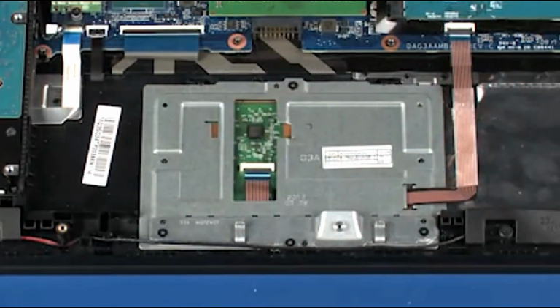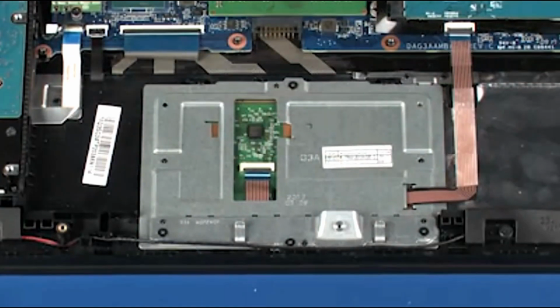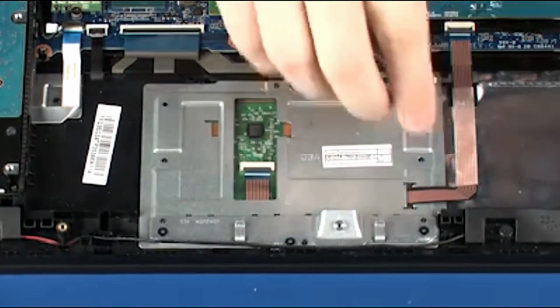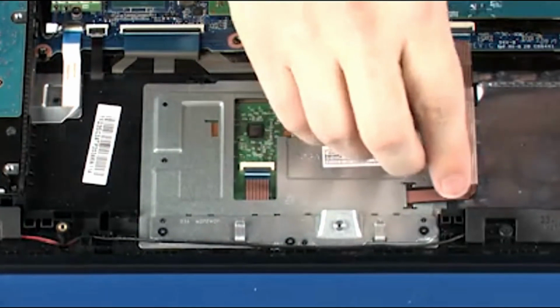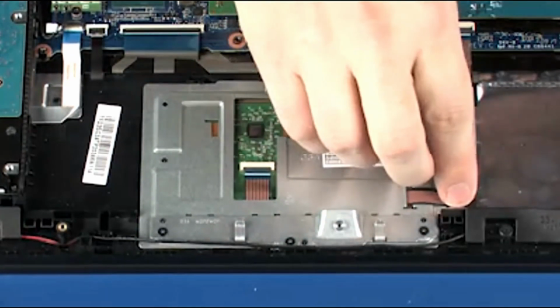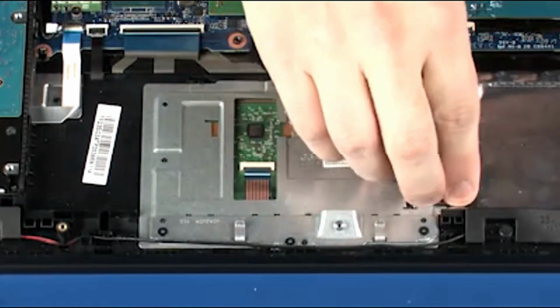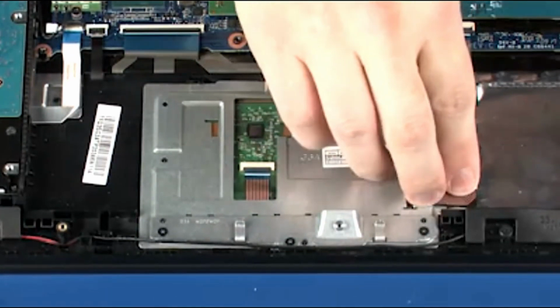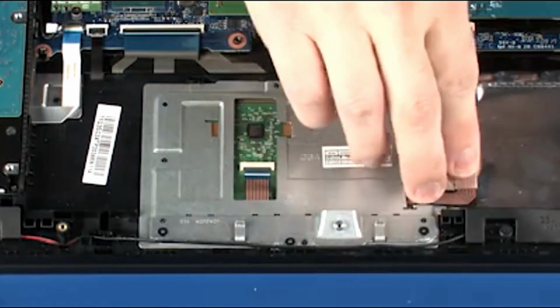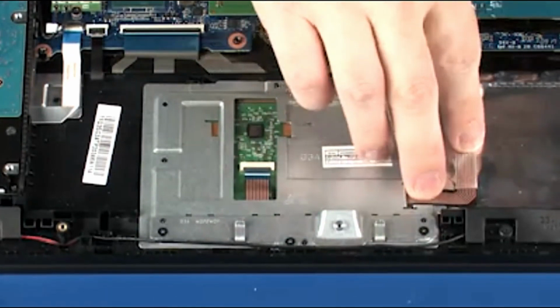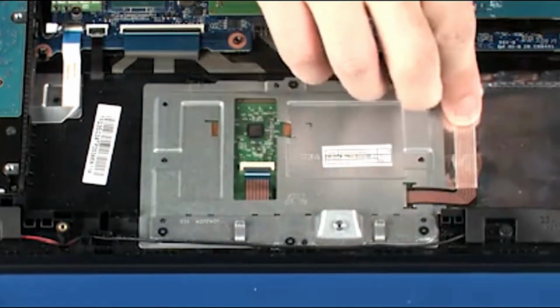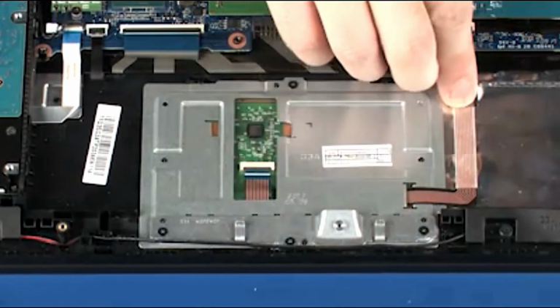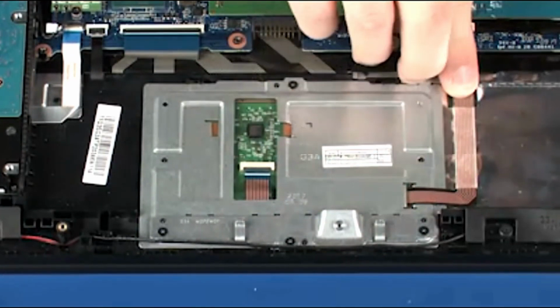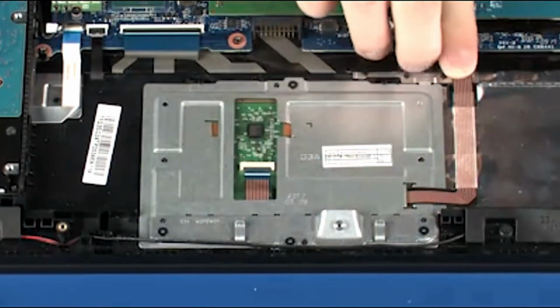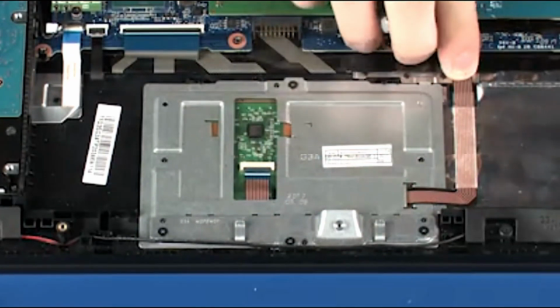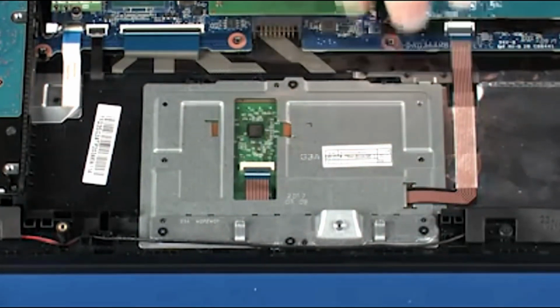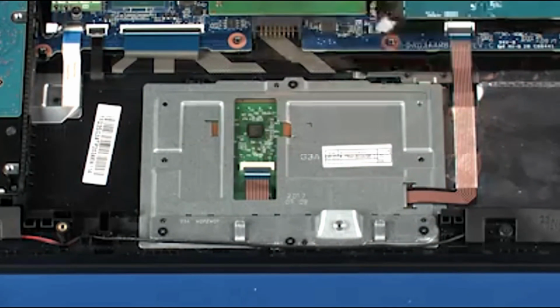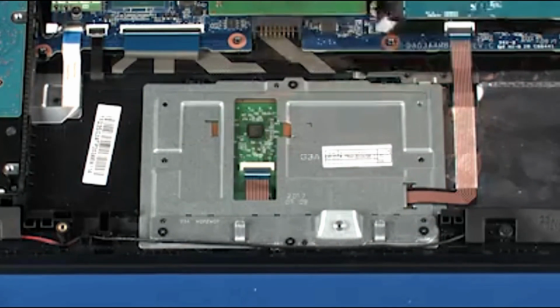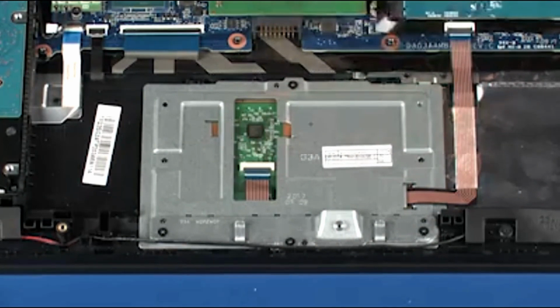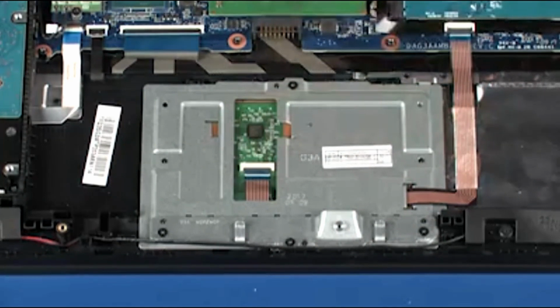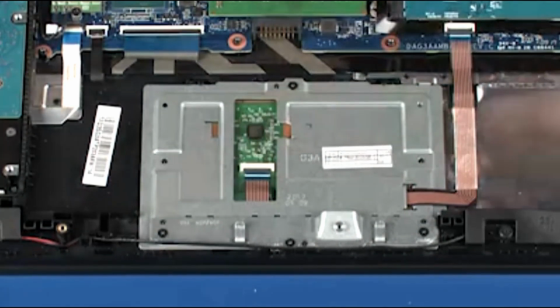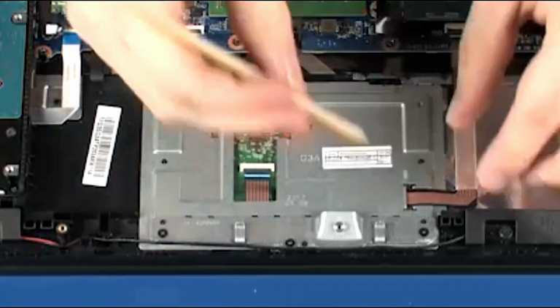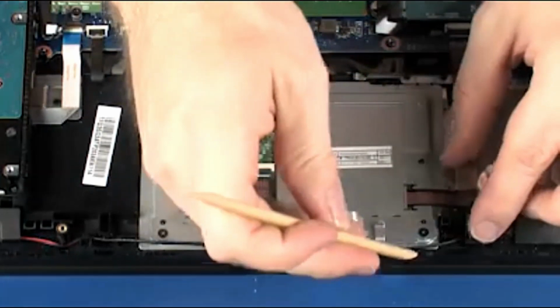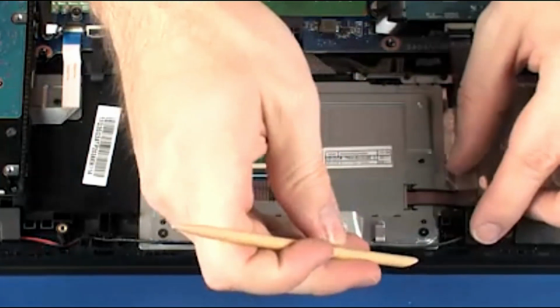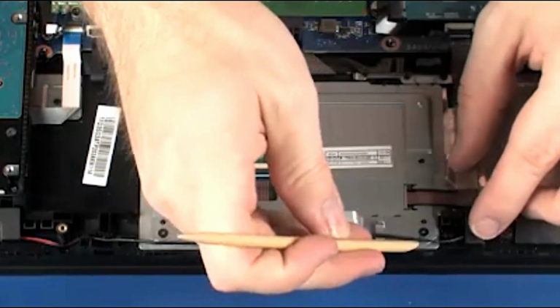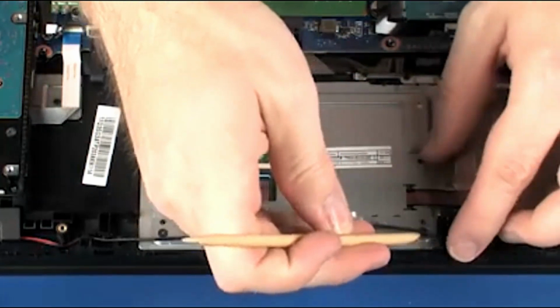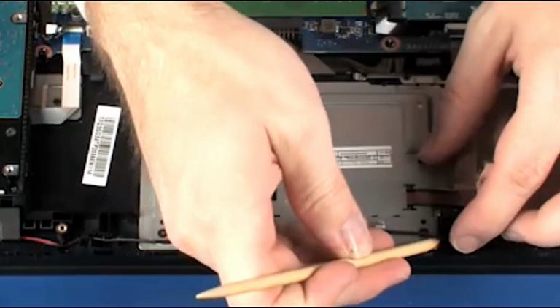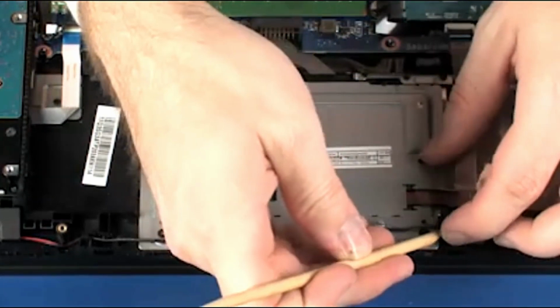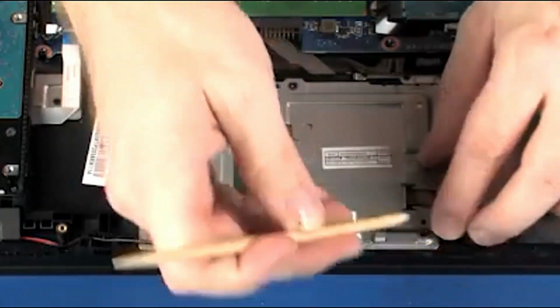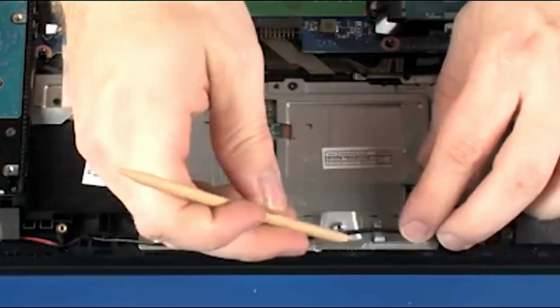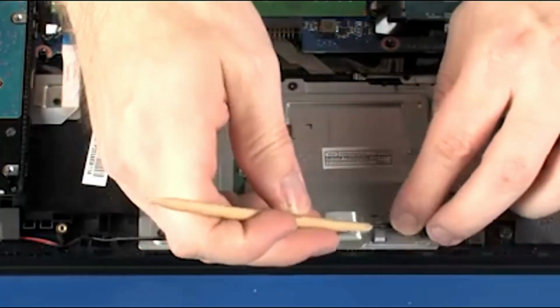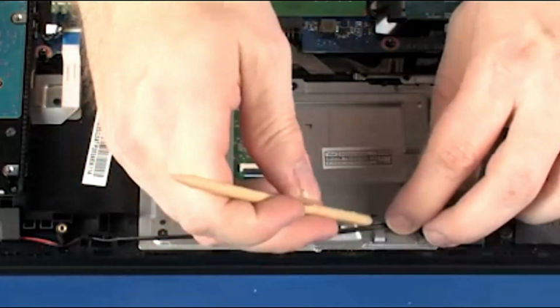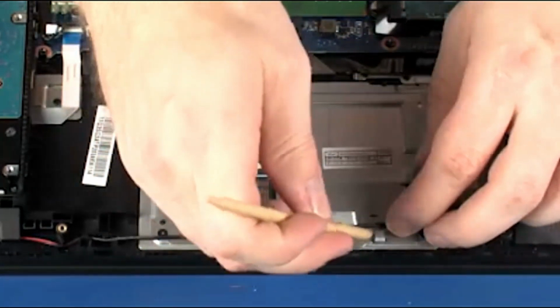Apply pressure along the length of the touchpad button board ribbon cable to adhere it to the top cover. Route the speaker cable through the routing tabs on the touchpad button board bracket.